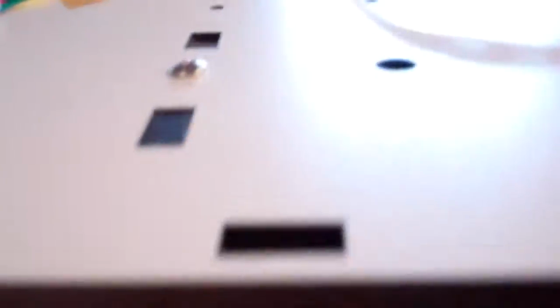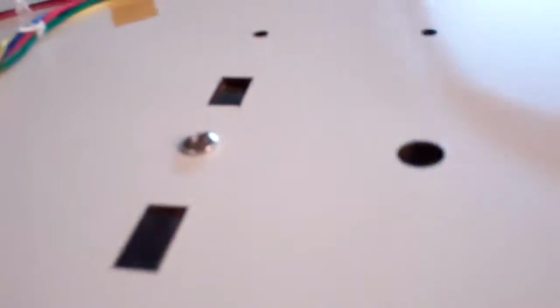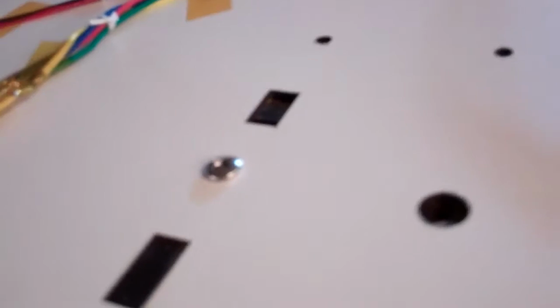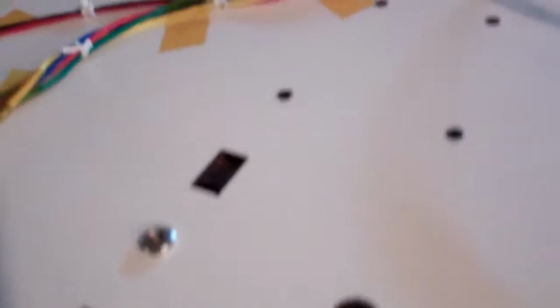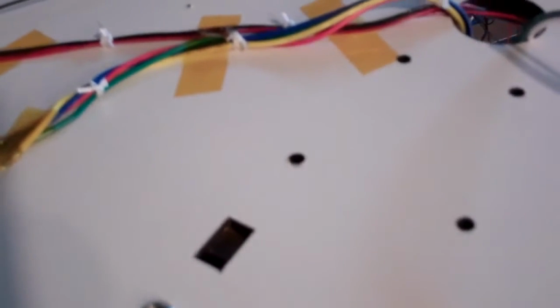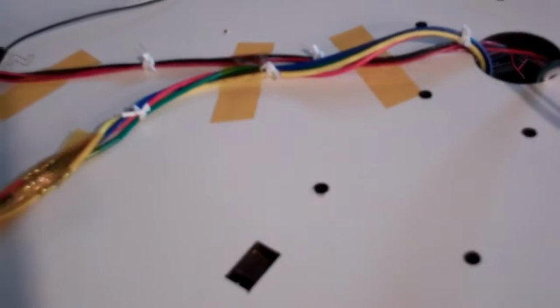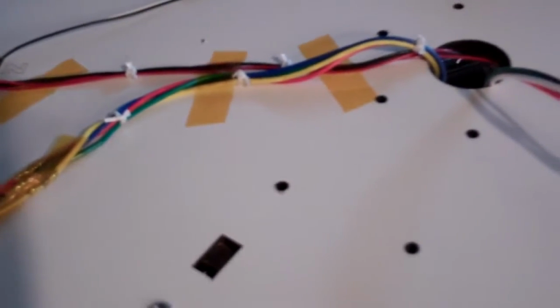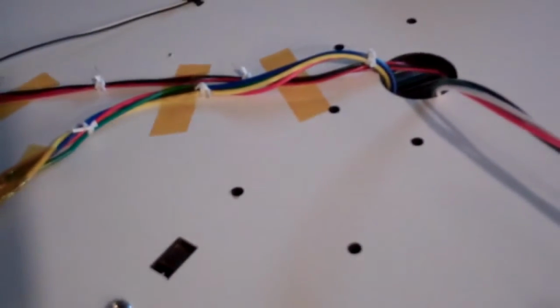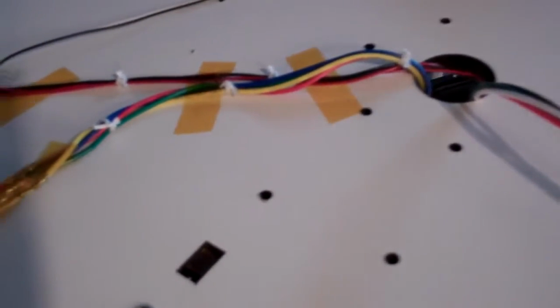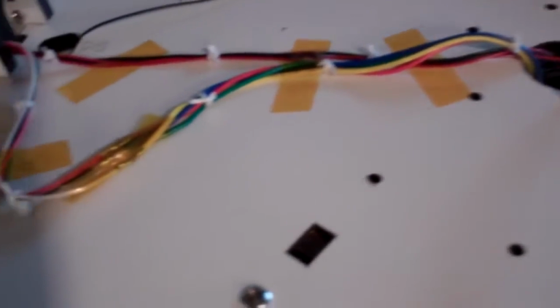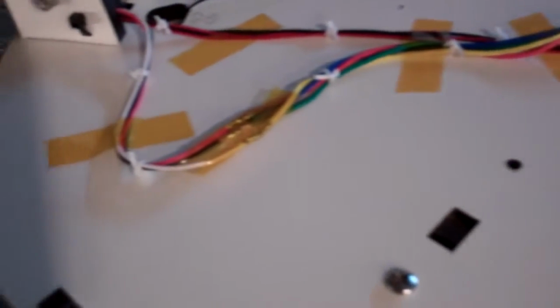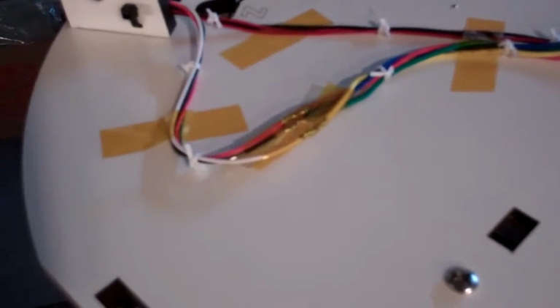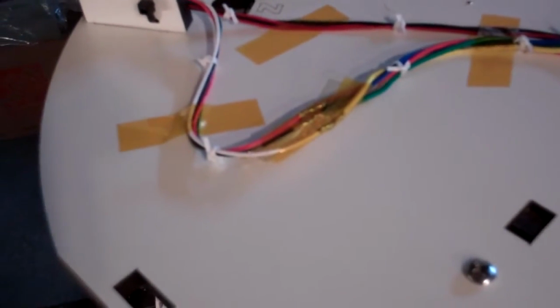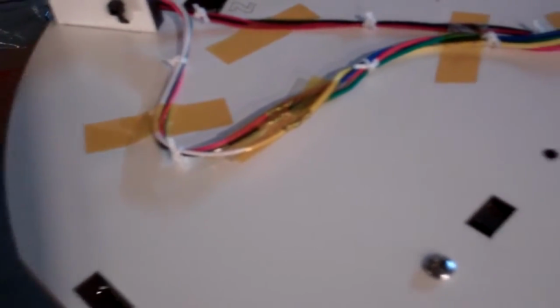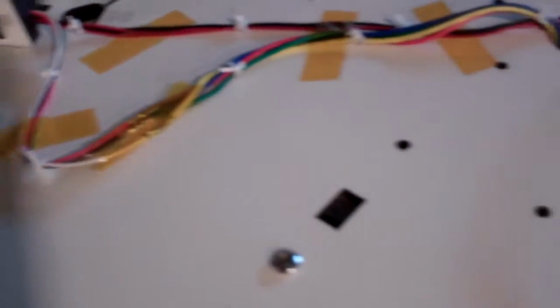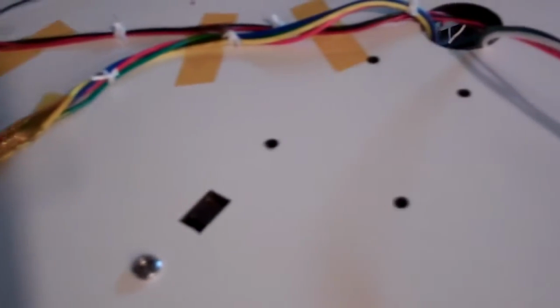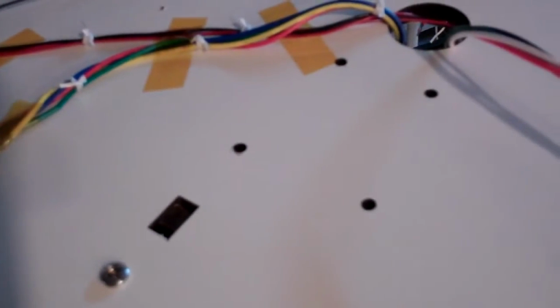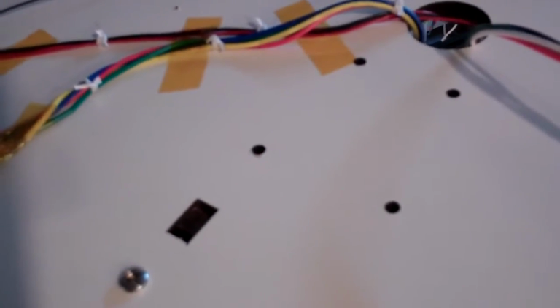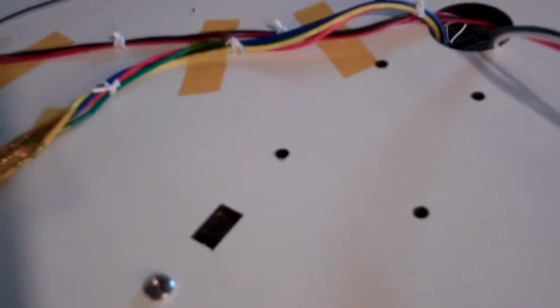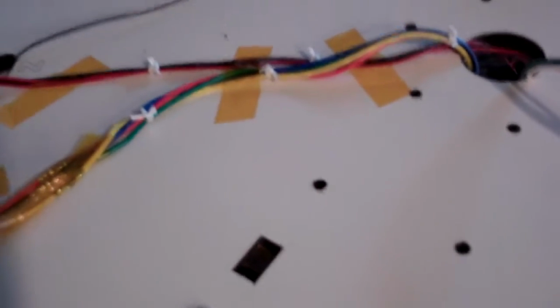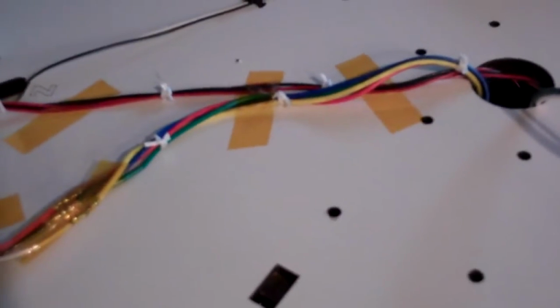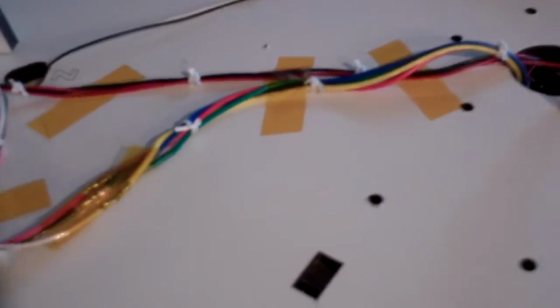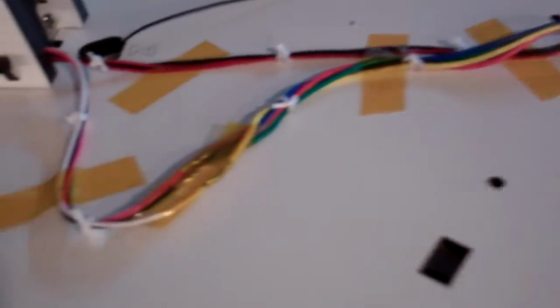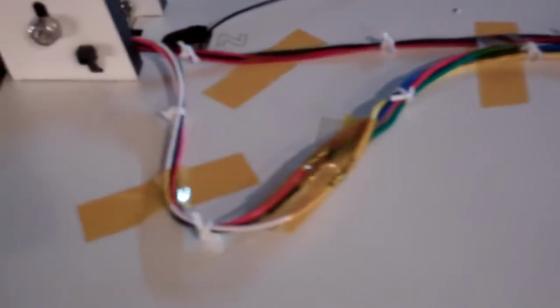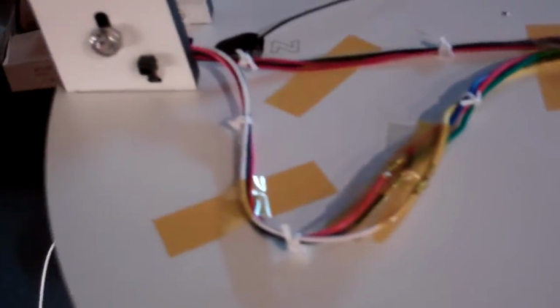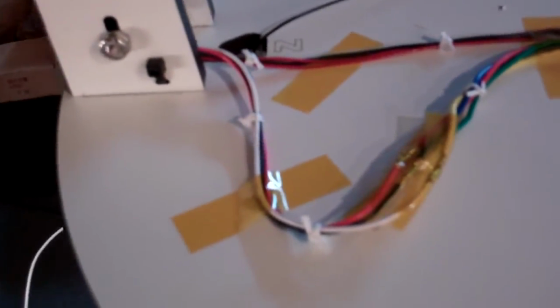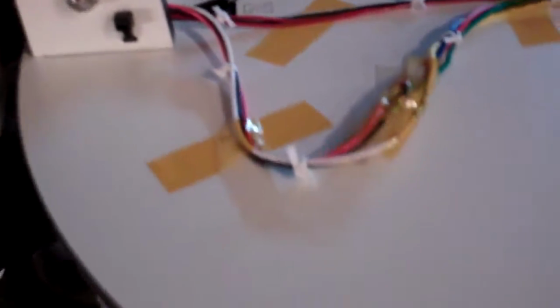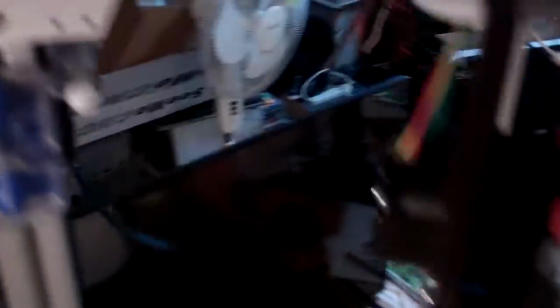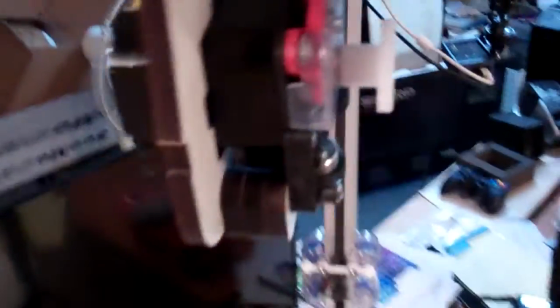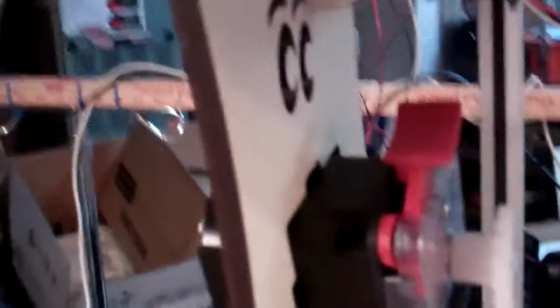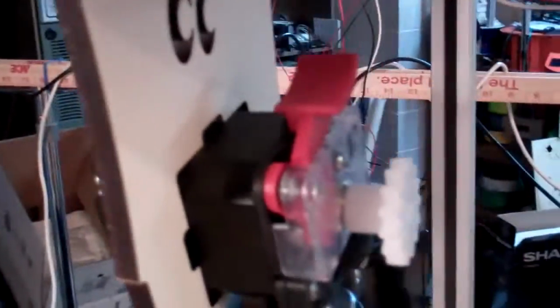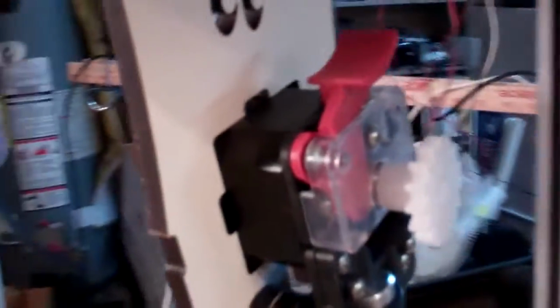The wire in the top goes around like that. I've got it taped down so it doesn't move. That's really all there is to it.